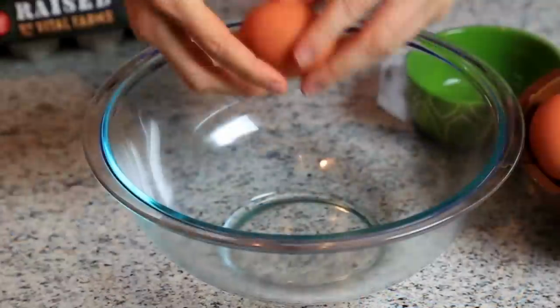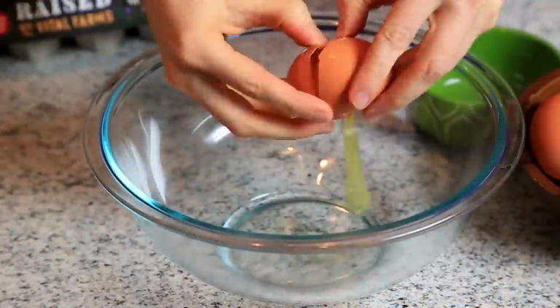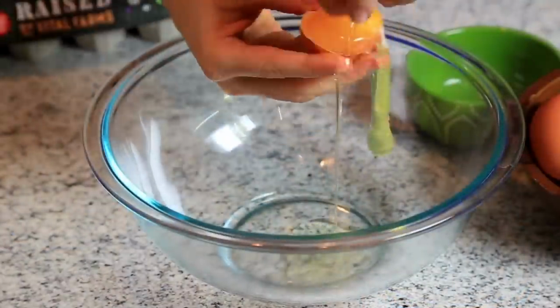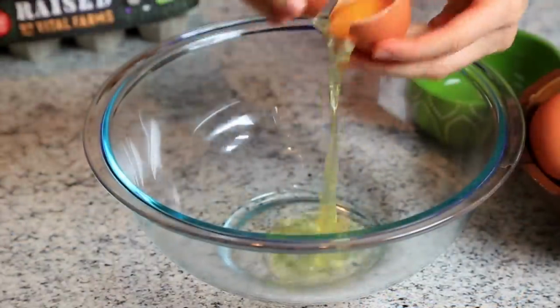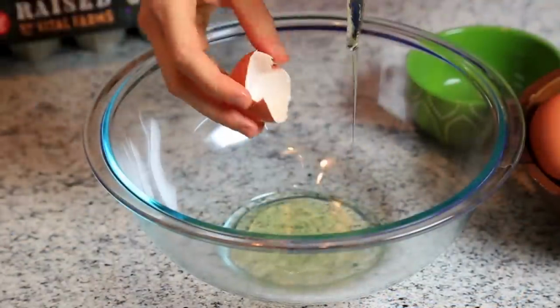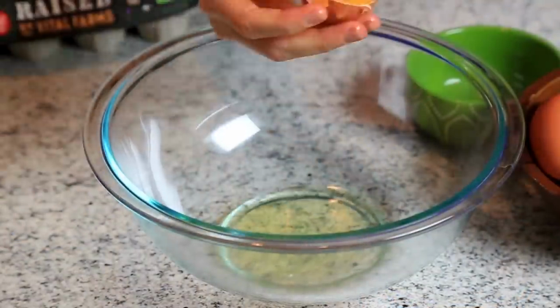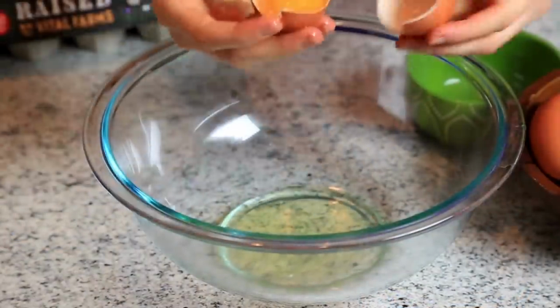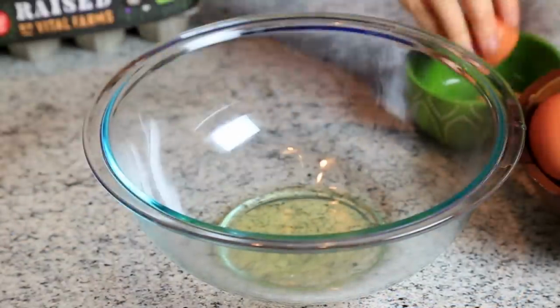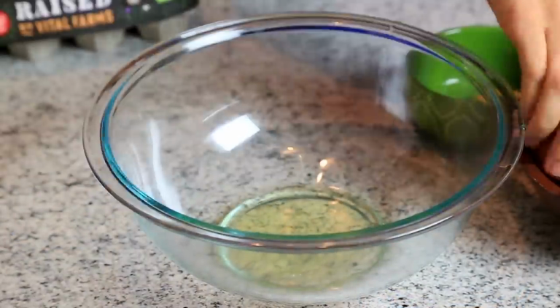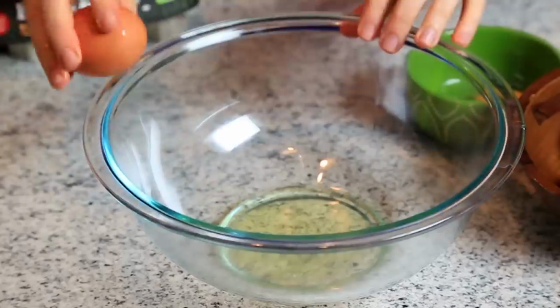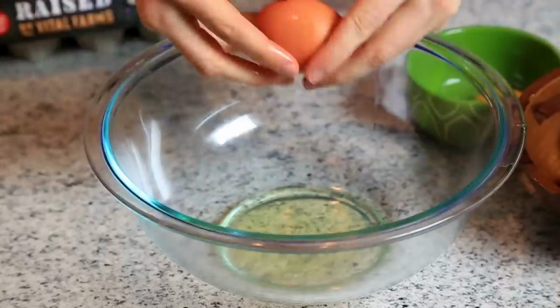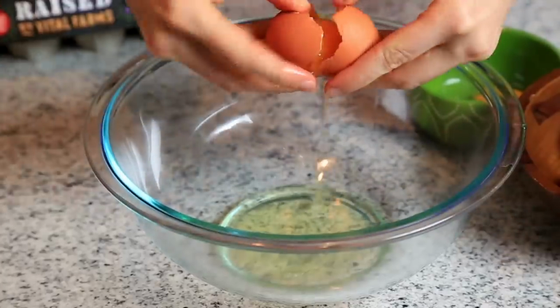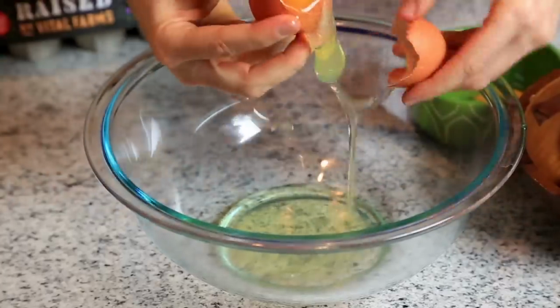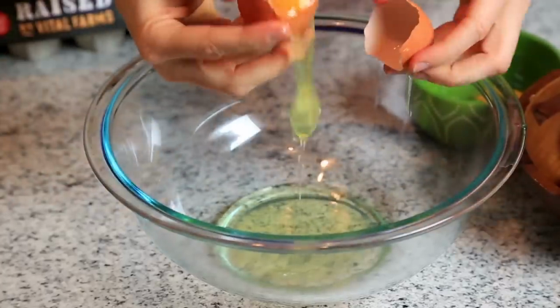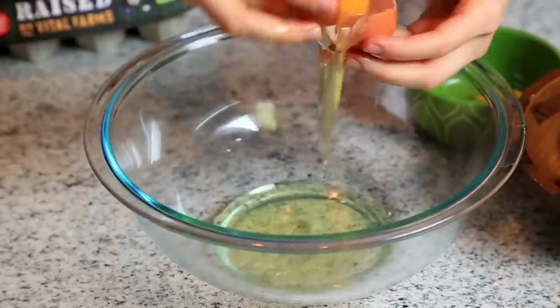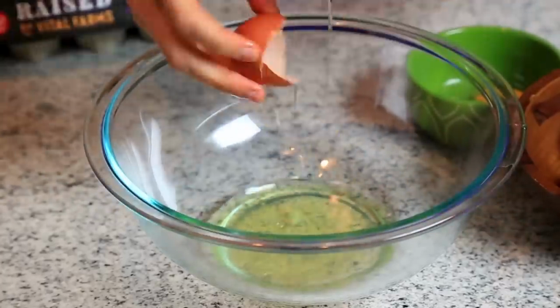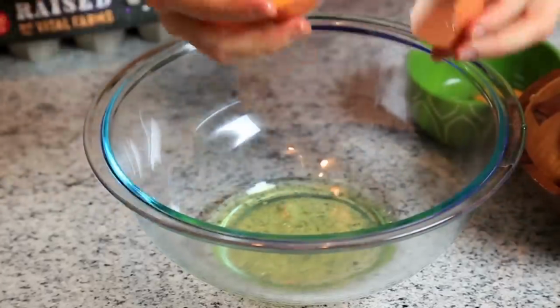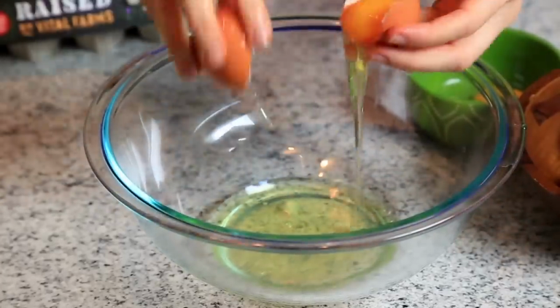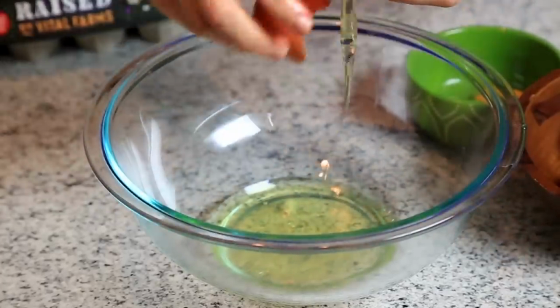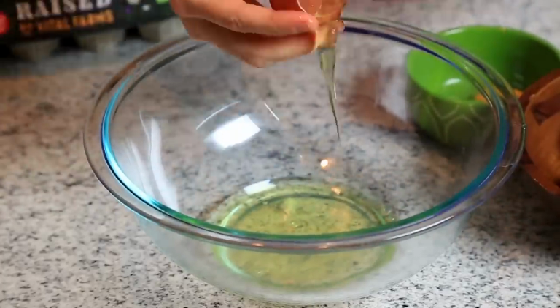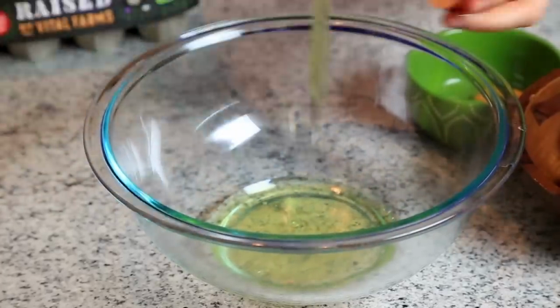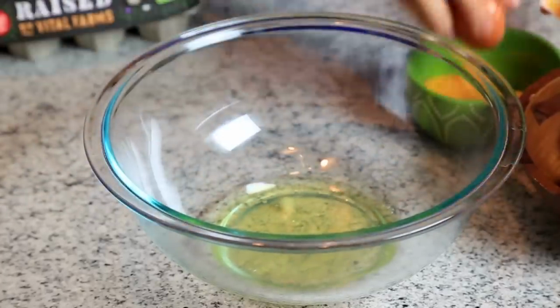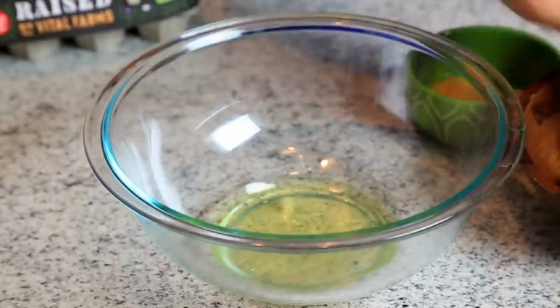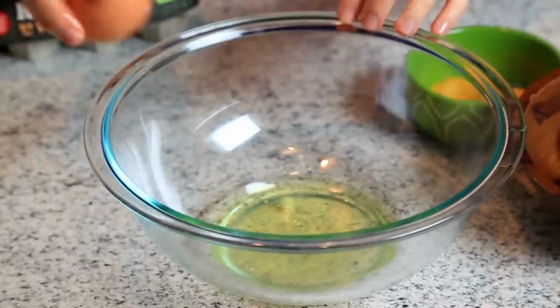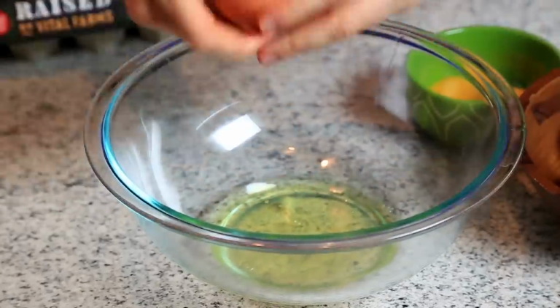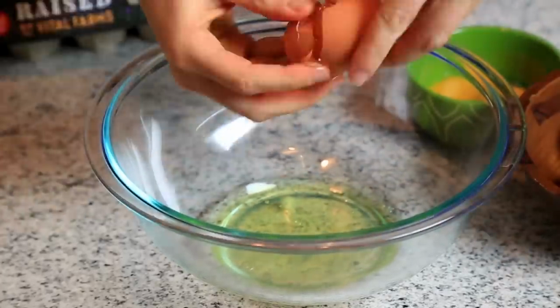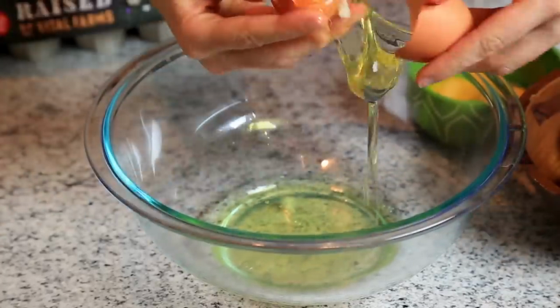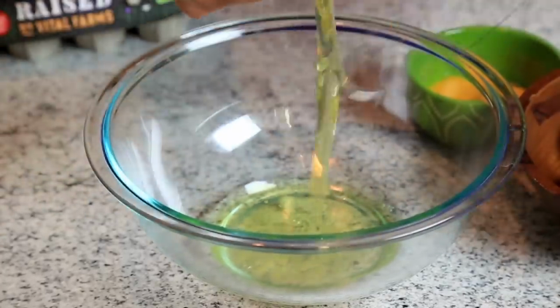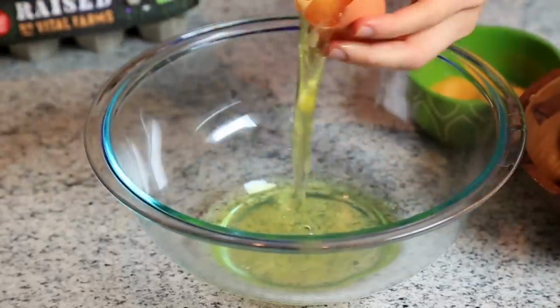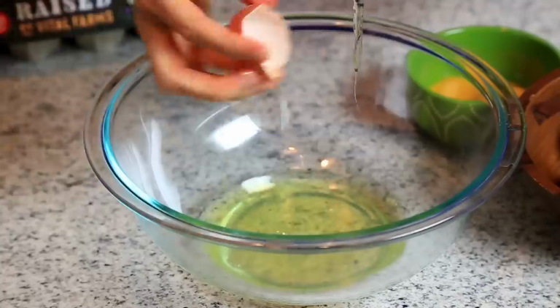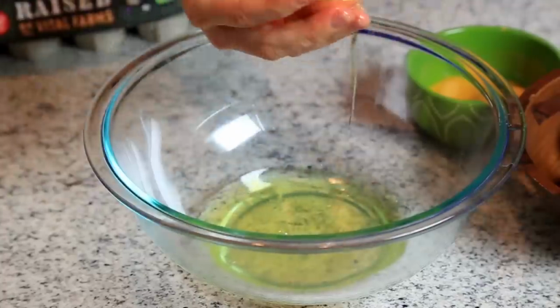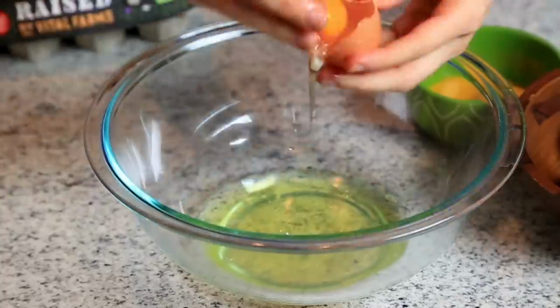To get started, you'll want to separate the egg whites from the yolks. It's really important to not get any of the egg yolks in the bowl of egg whites. Go ahead and set your egg yolks aside because you'll need them later.